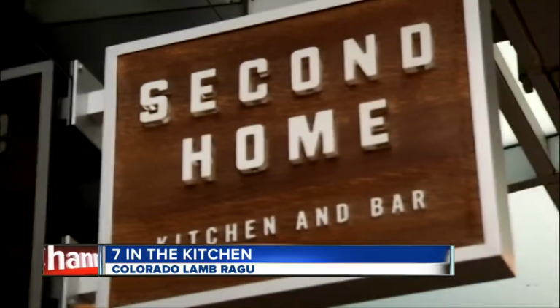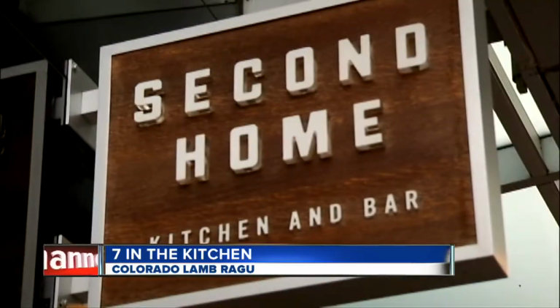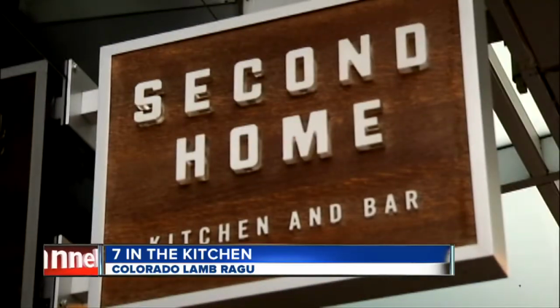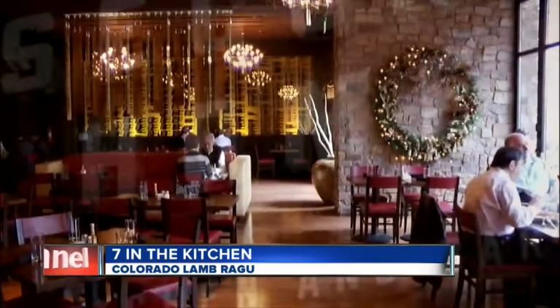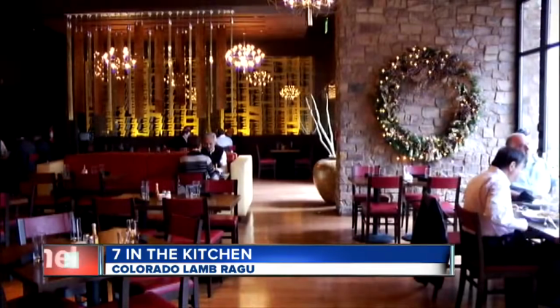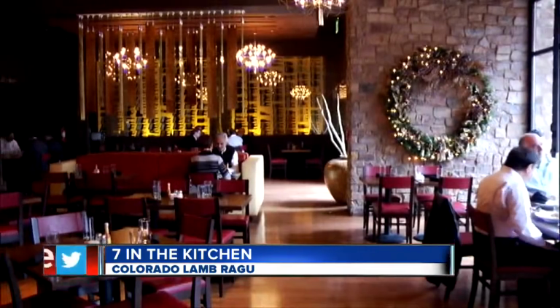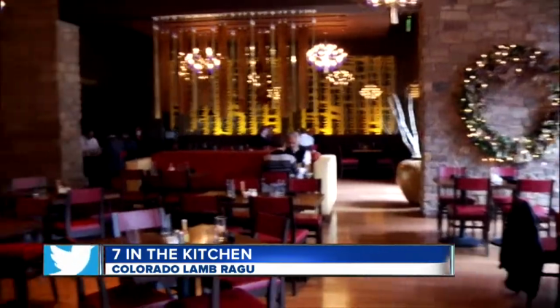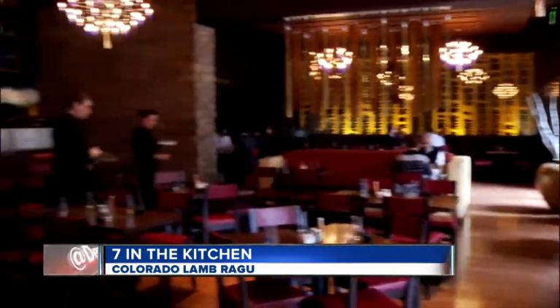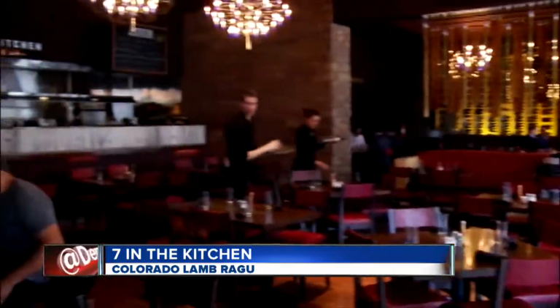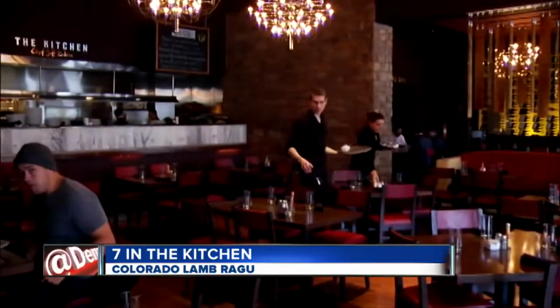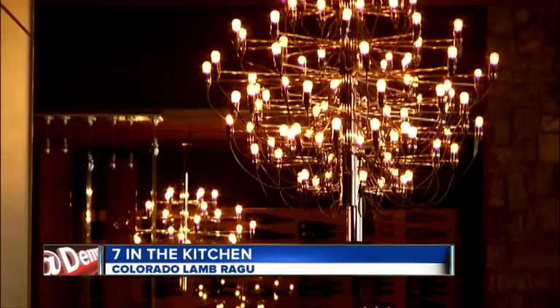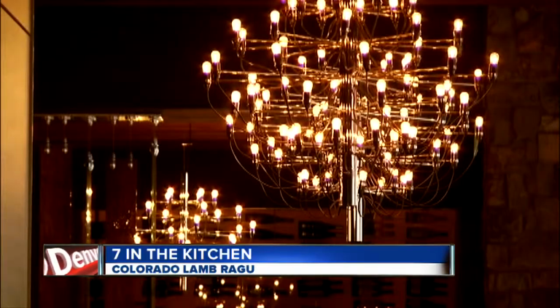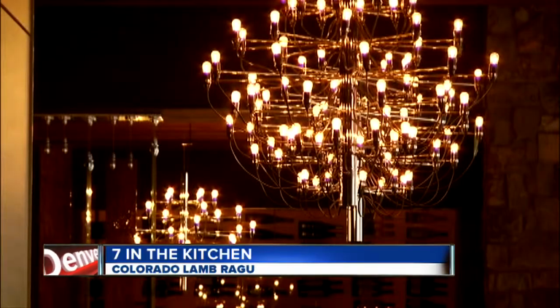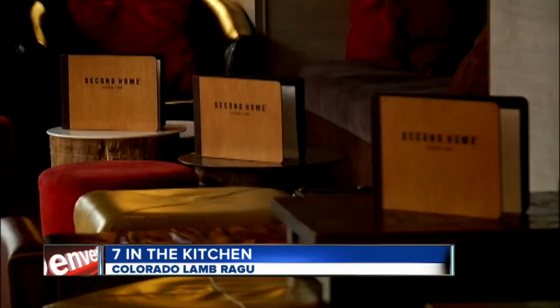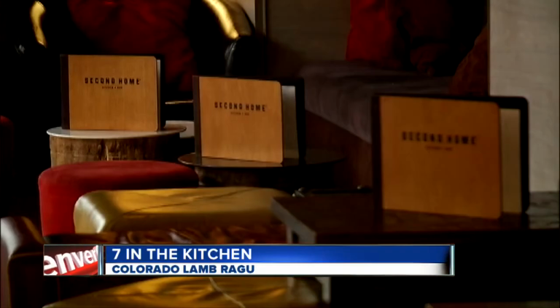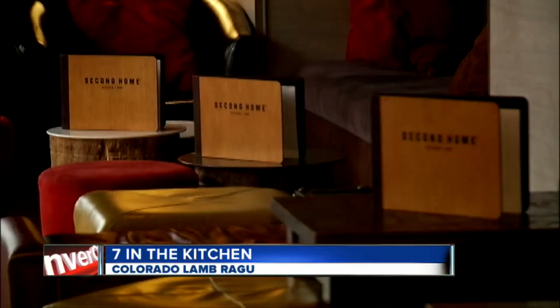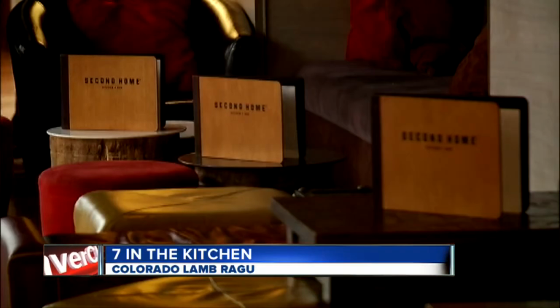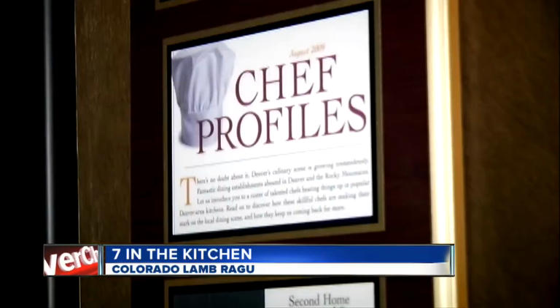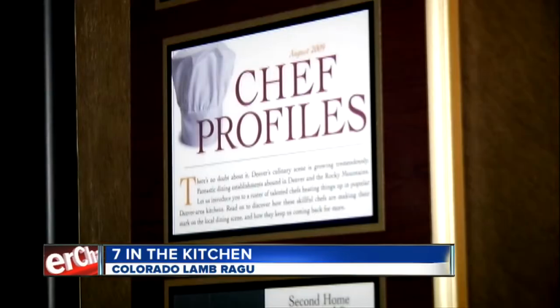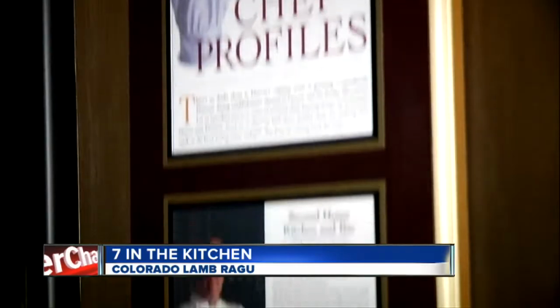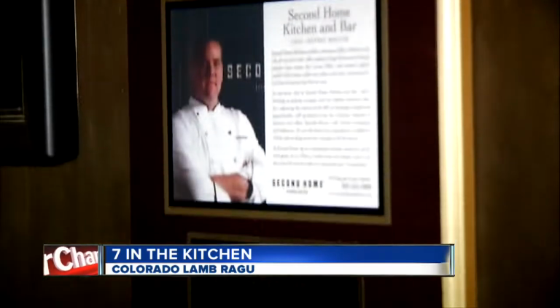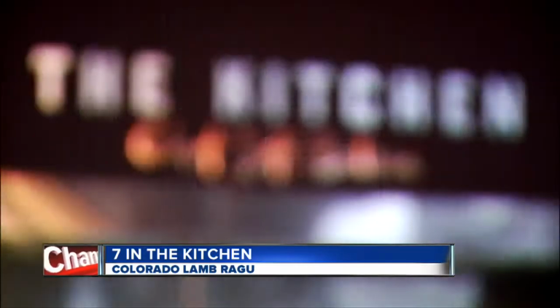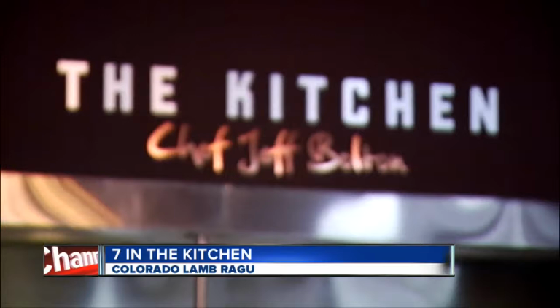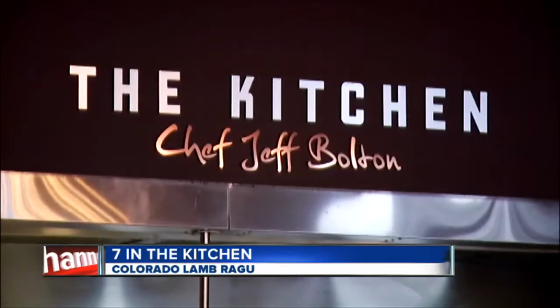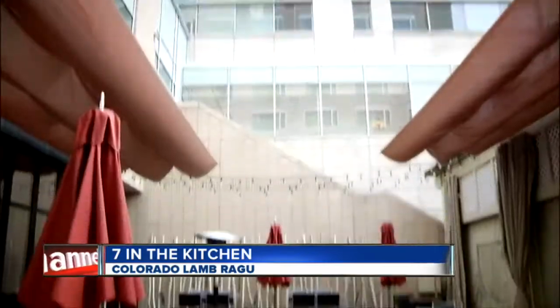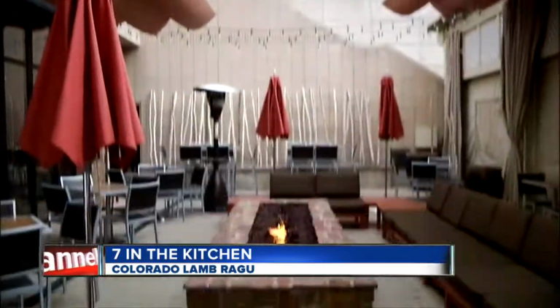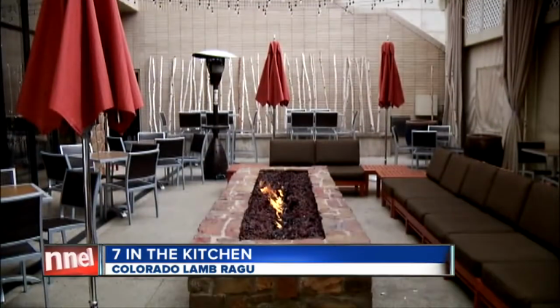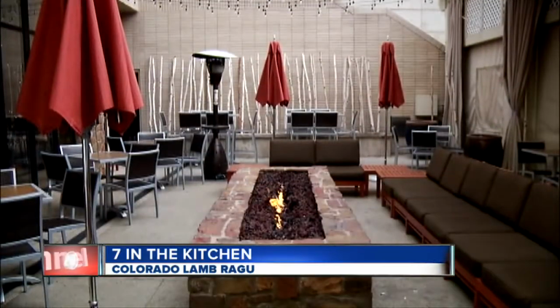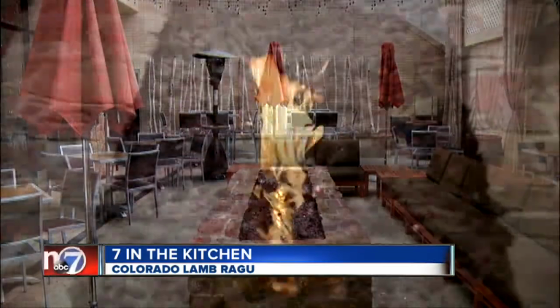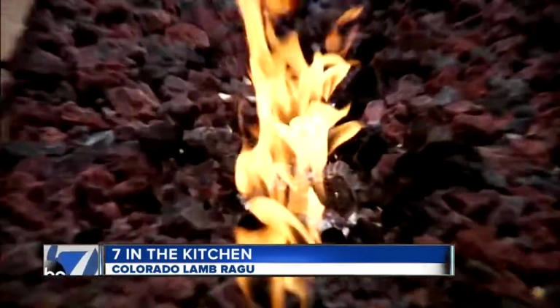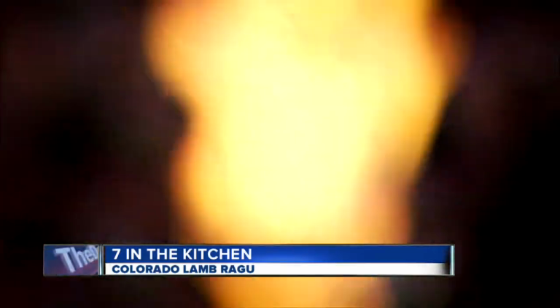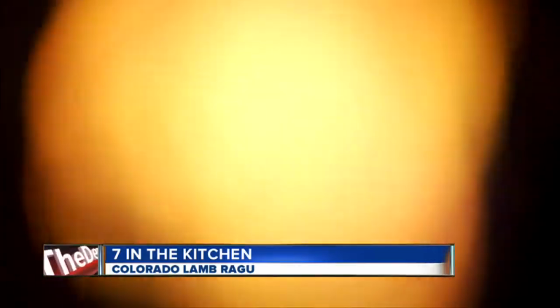This week, 7 in the Kitchen is at Second Home Kitchen and Bar, located at 150 Clayton Lane in Cherry Creek North. It's open for breakfast, lunch, and dinner. You can even have late-night cocktails around a 15-foot fire pit.